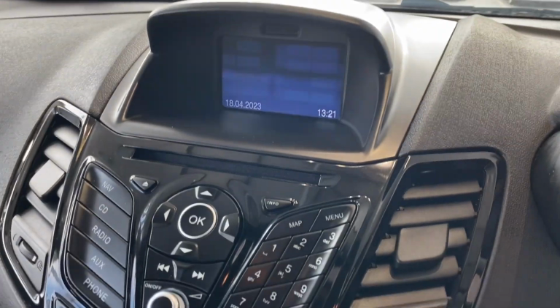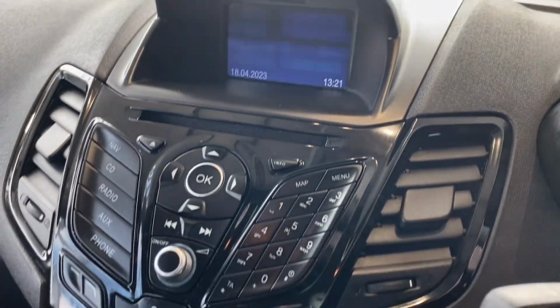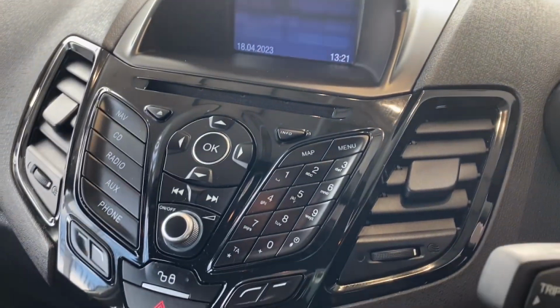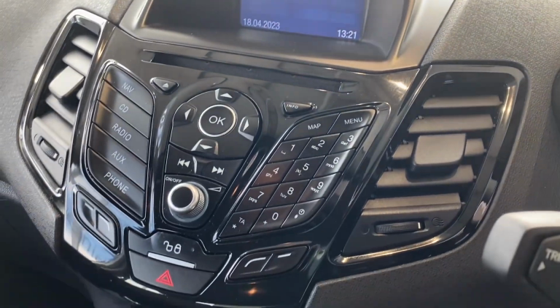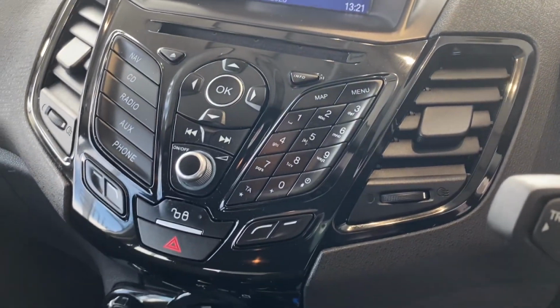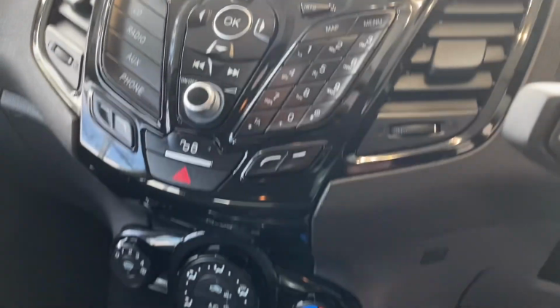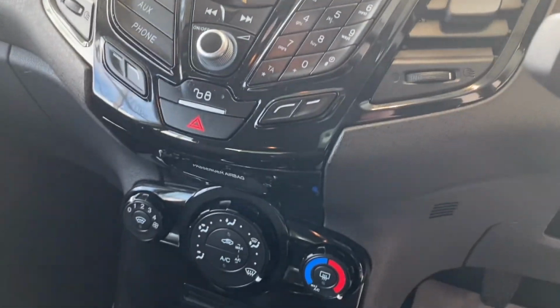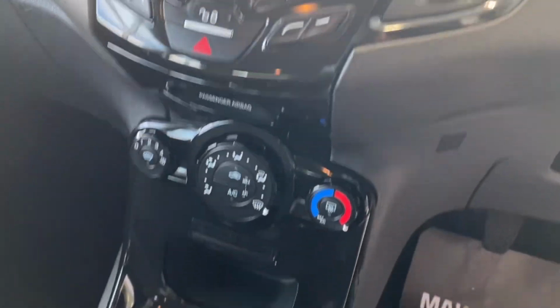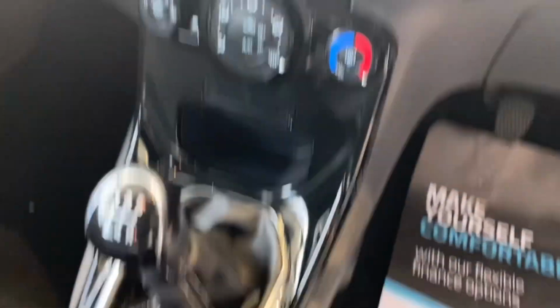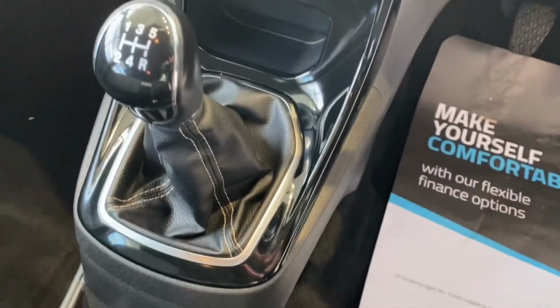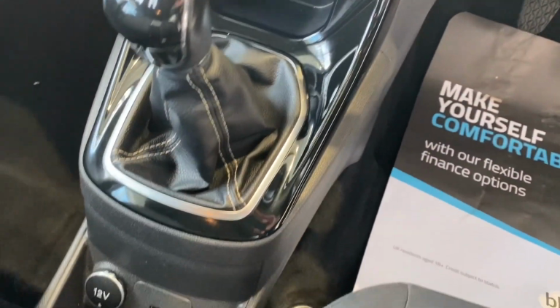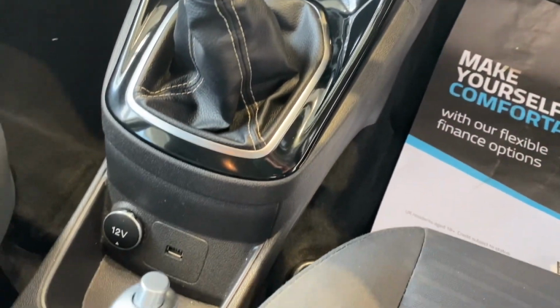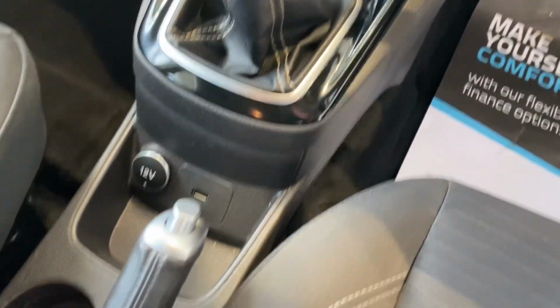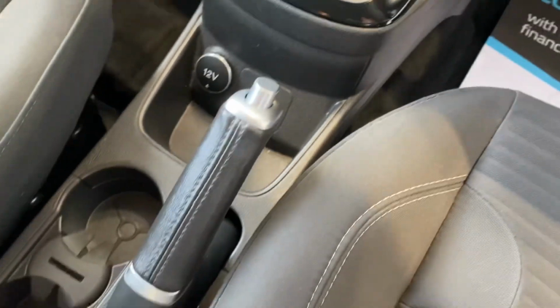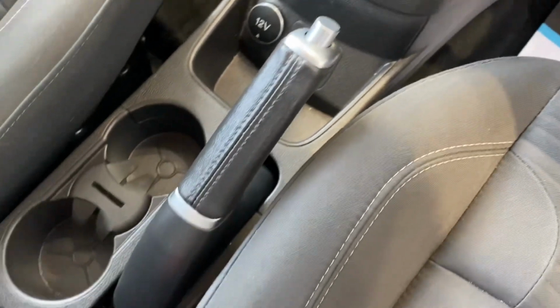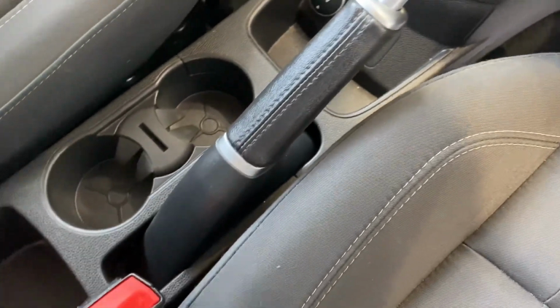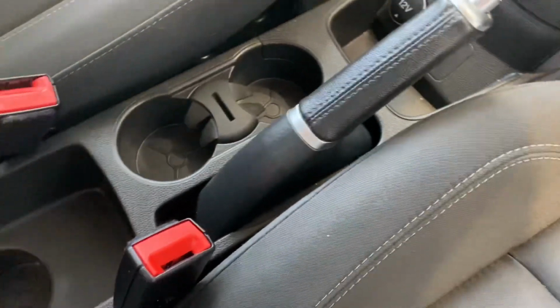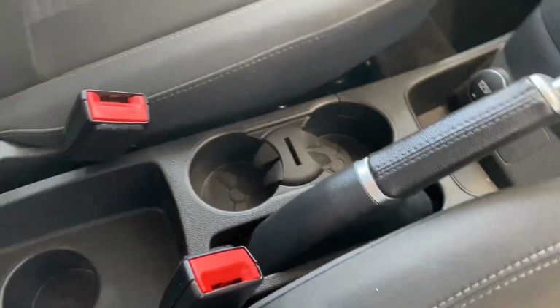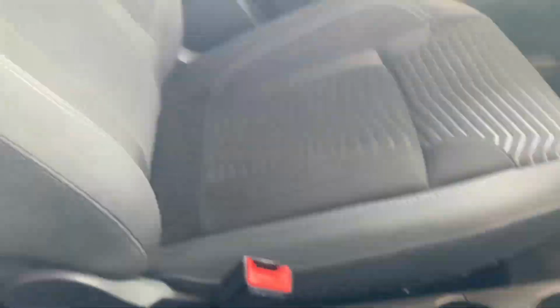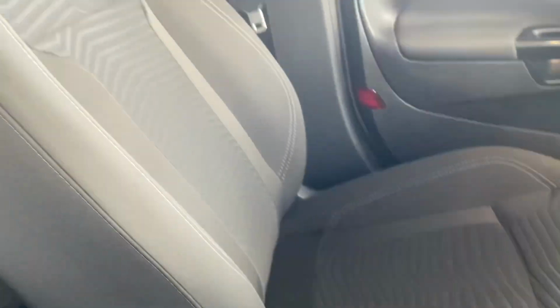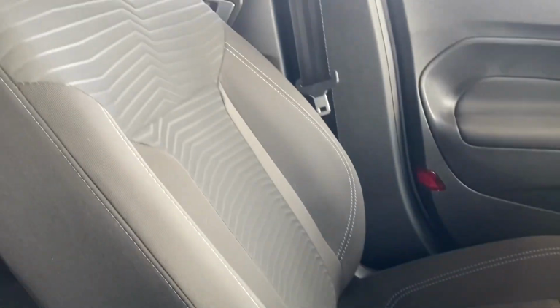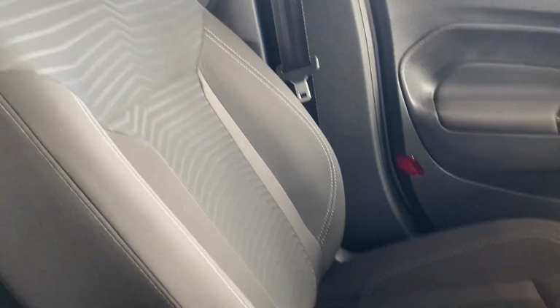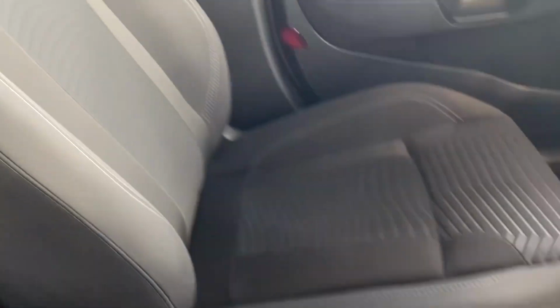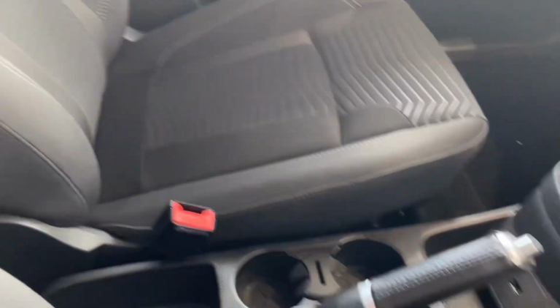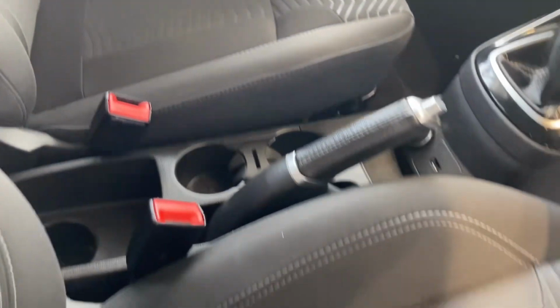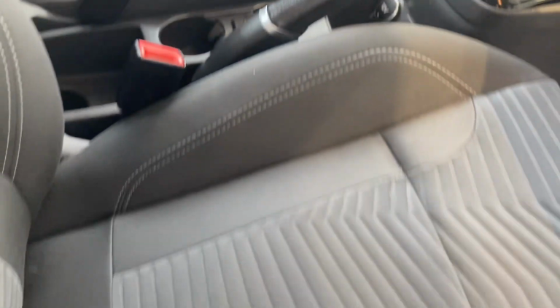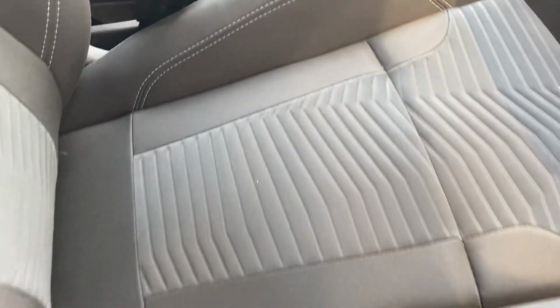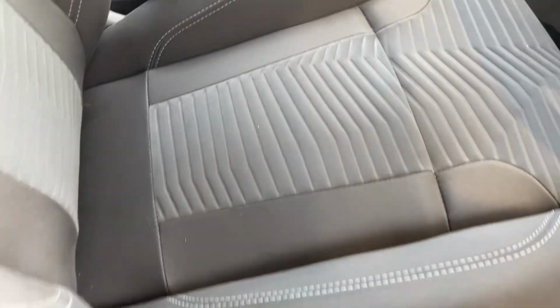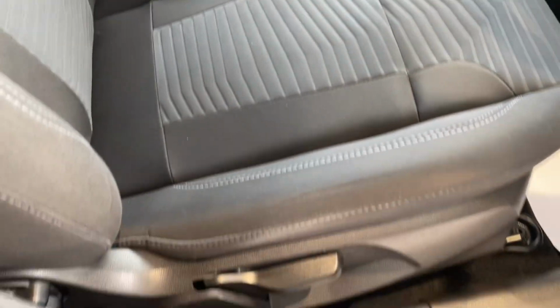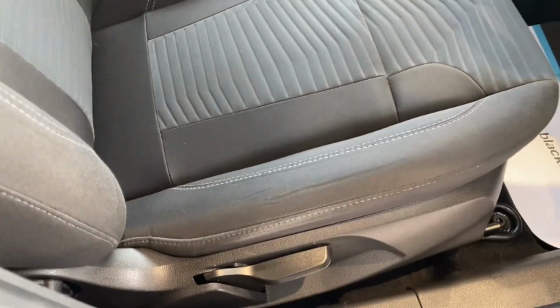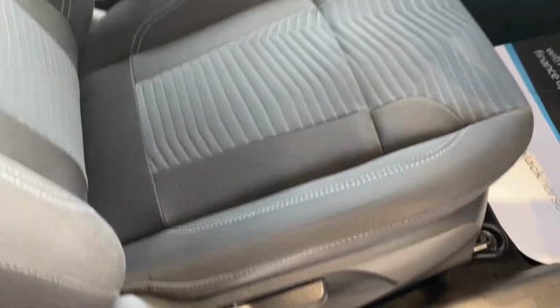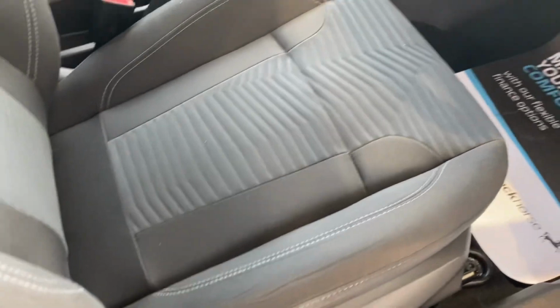It's got Snap Nav built in, Bluetooth for your phone, USB for music connections, and cup holders. It's lovely and clean throughout — really is nice and tidy. There's also a height-adjustable driver's seat.